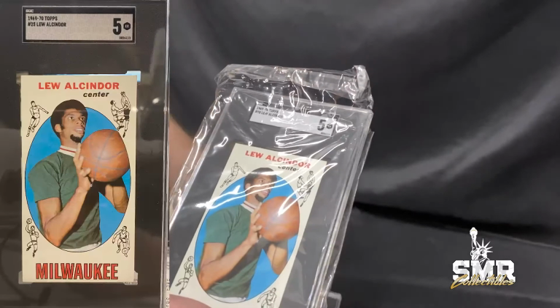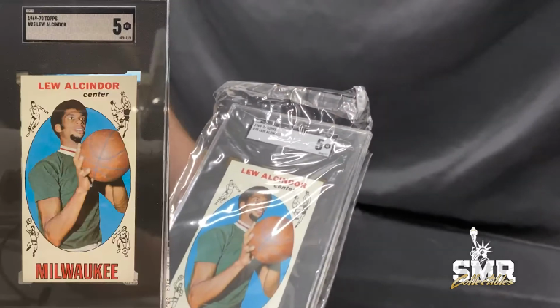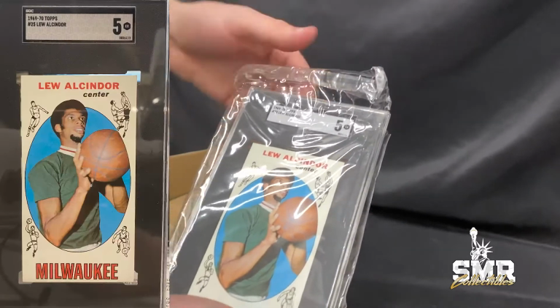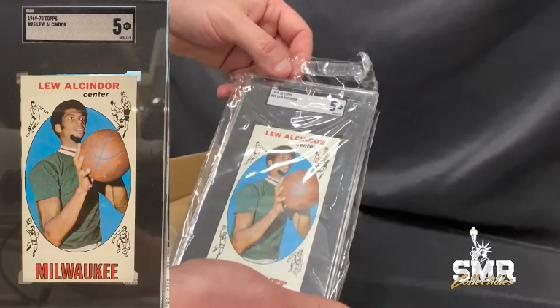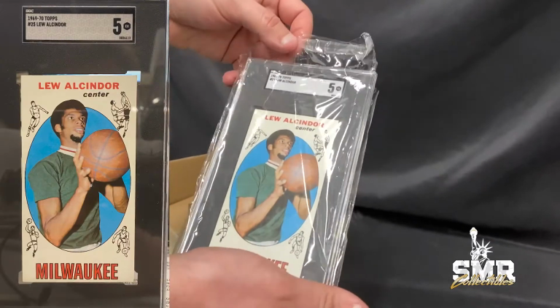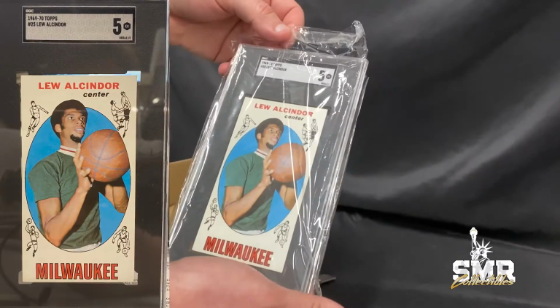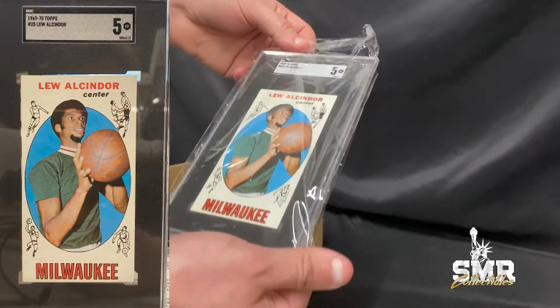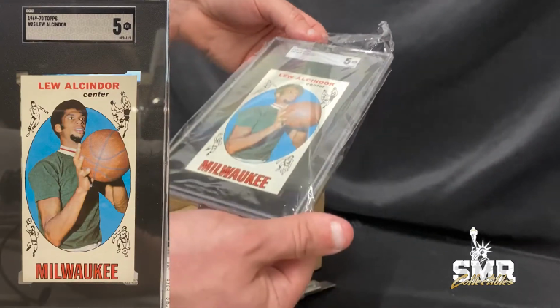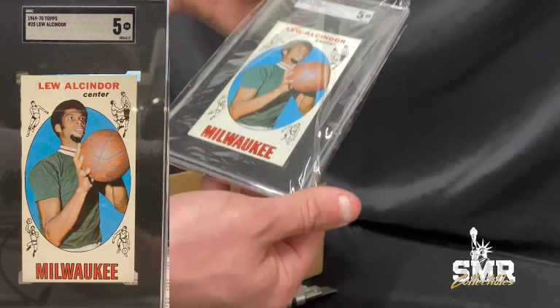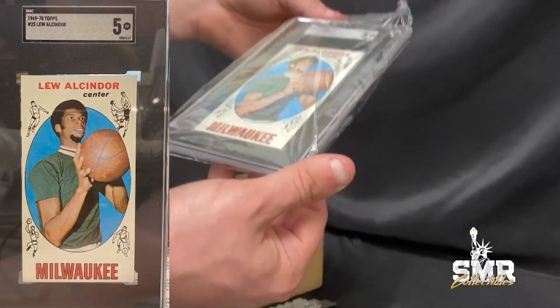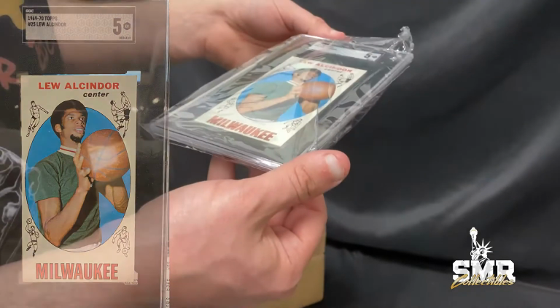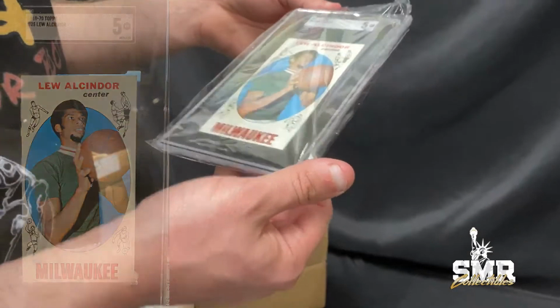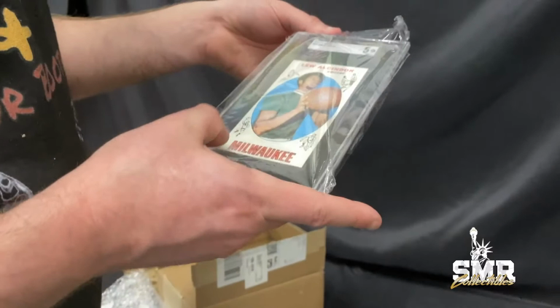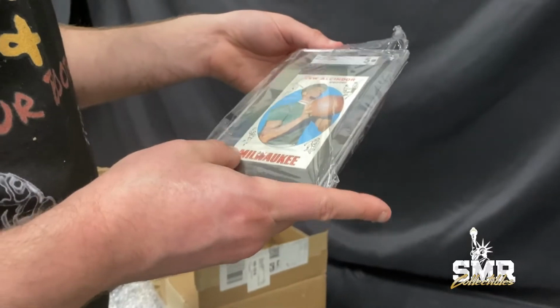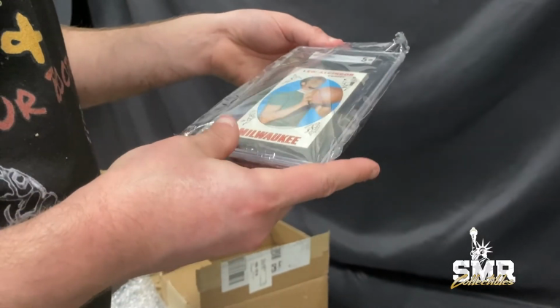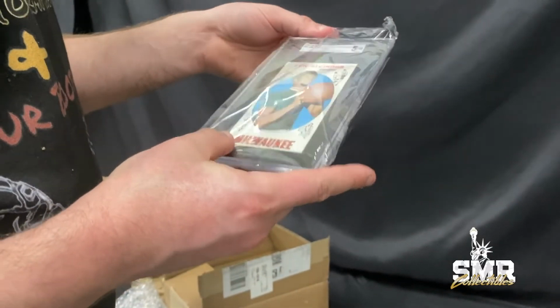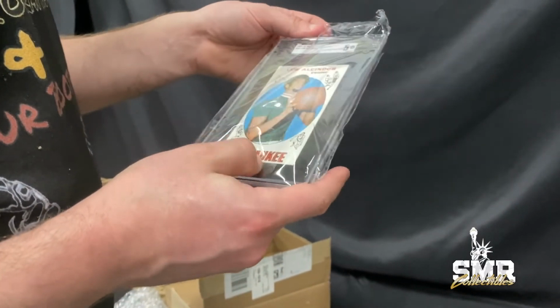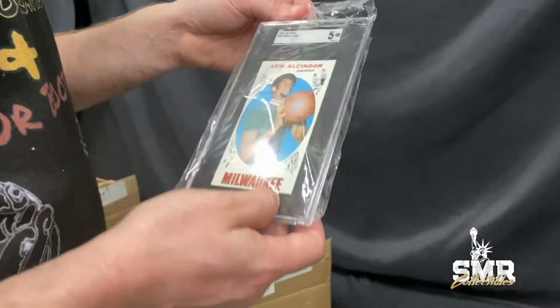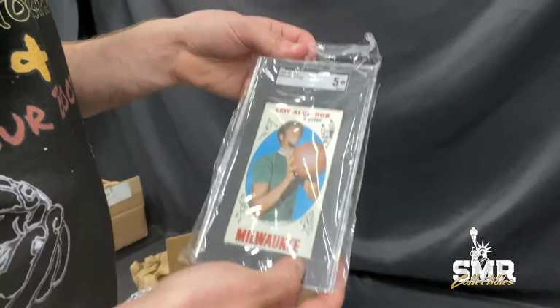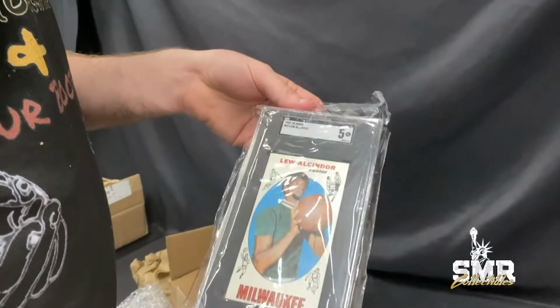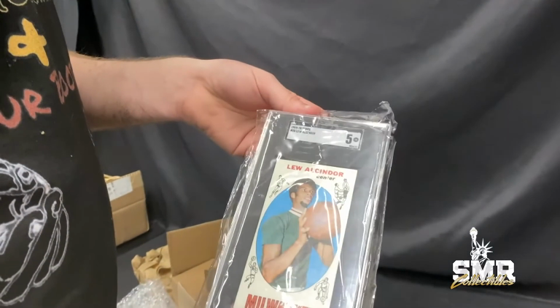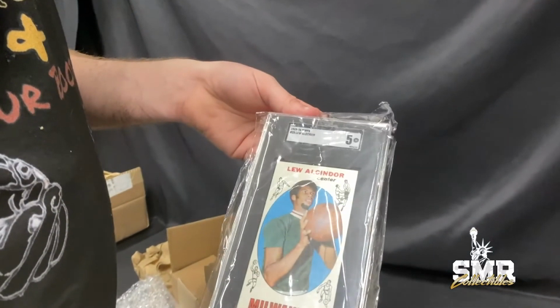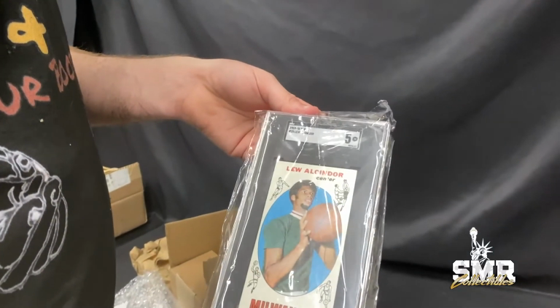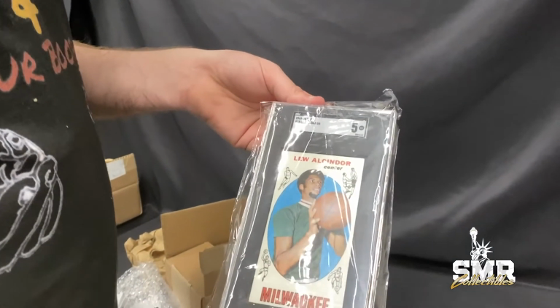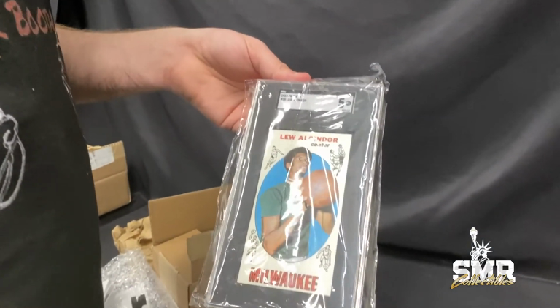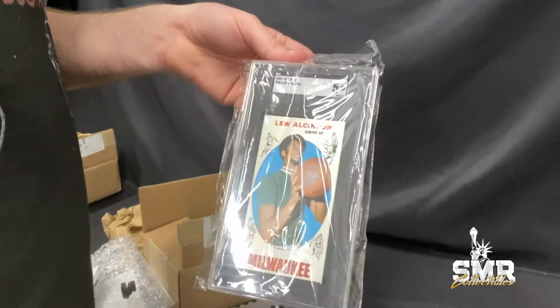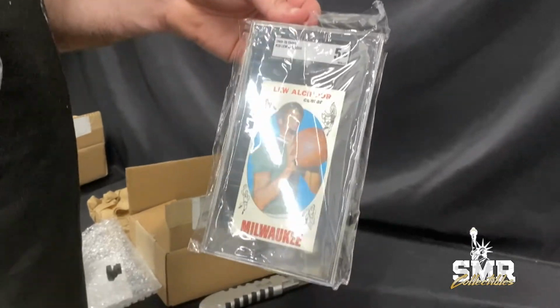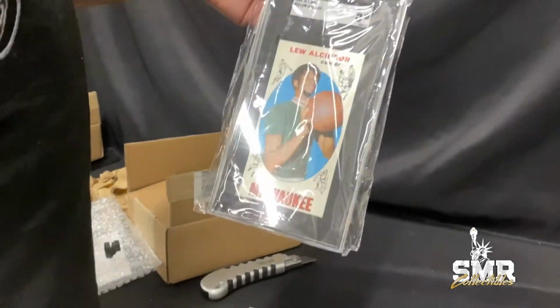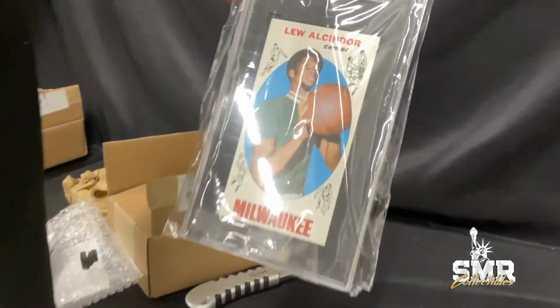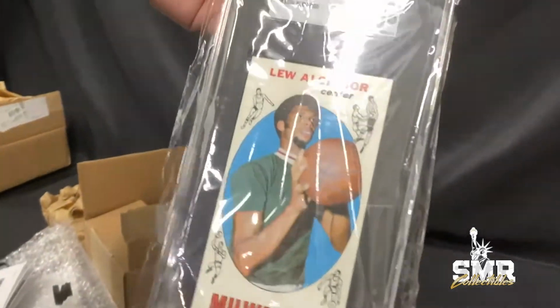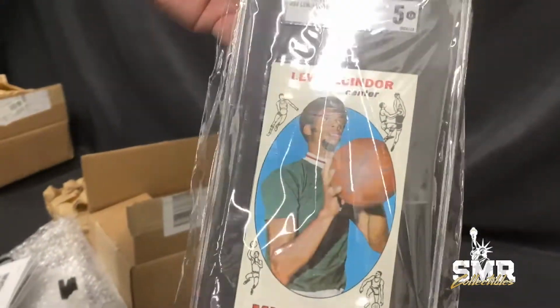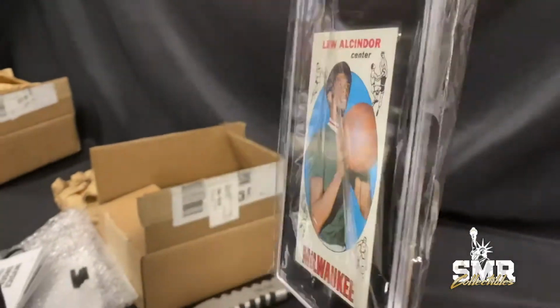We got a Lew Alcindor at a 5. It's a really nice 5. Got a little bit of surface wear down there, but otherwise this is one of the best presentable 5s I've ever seen. Beautiful card.